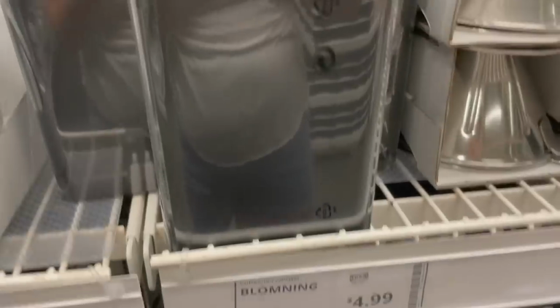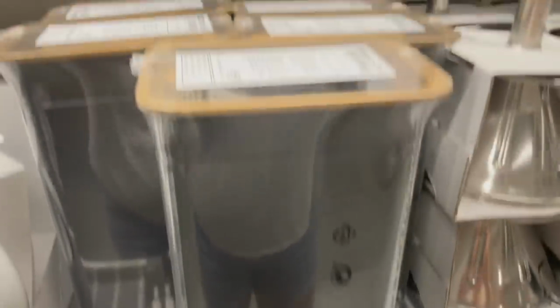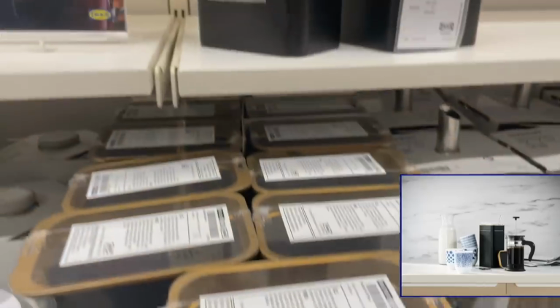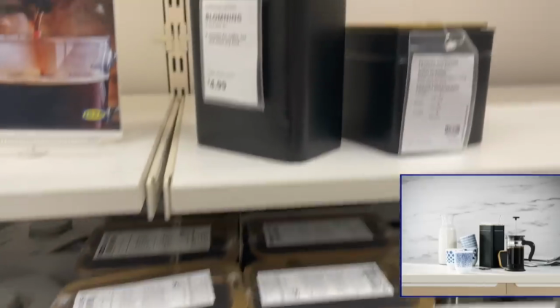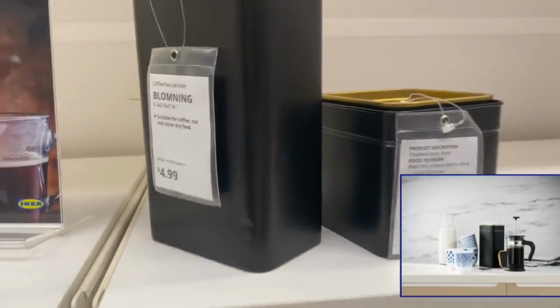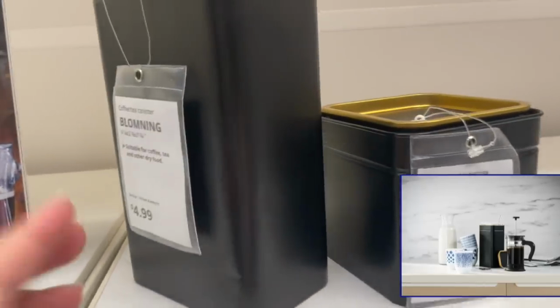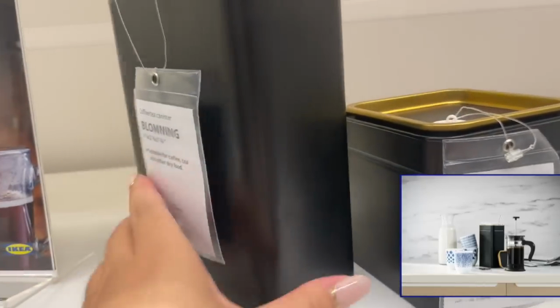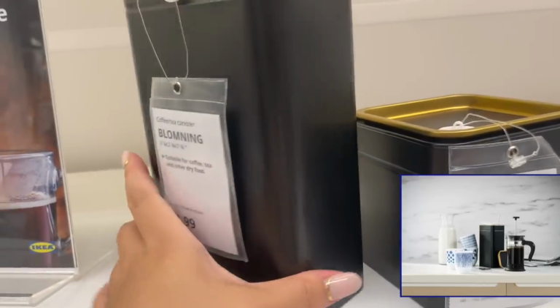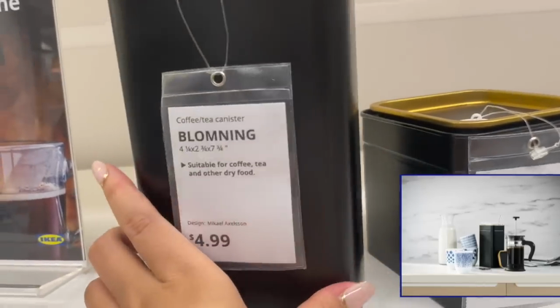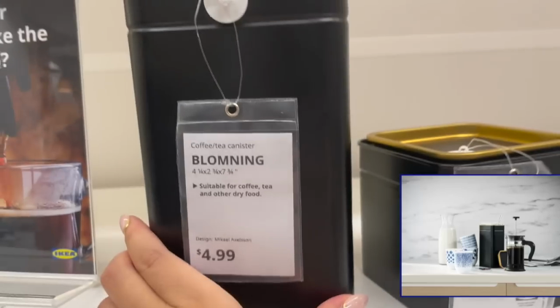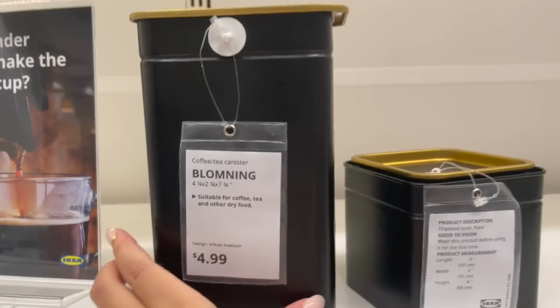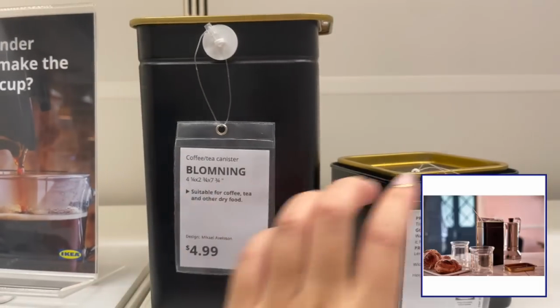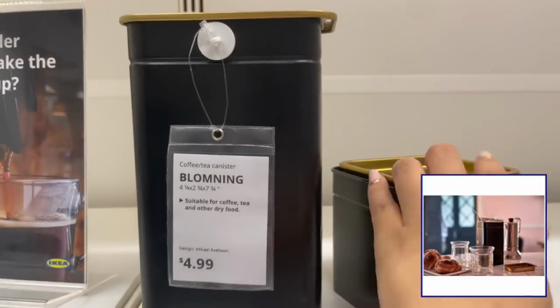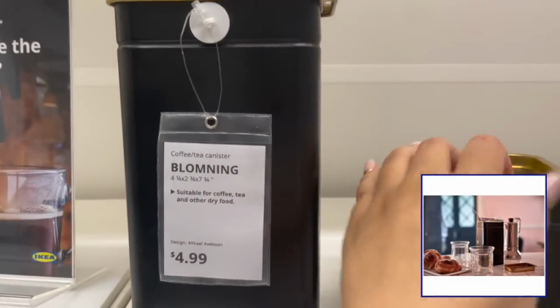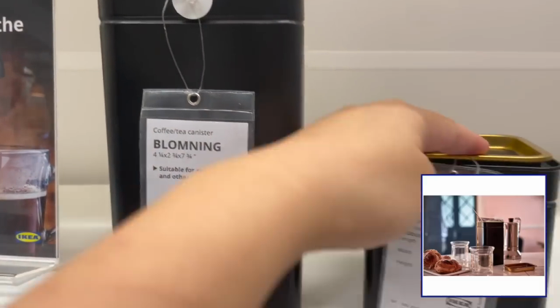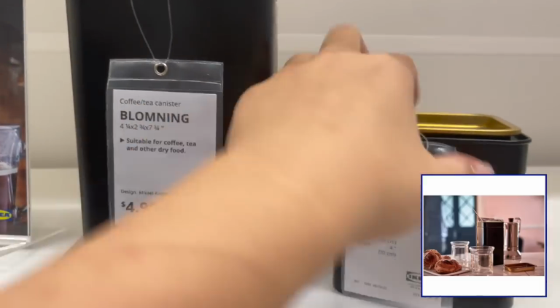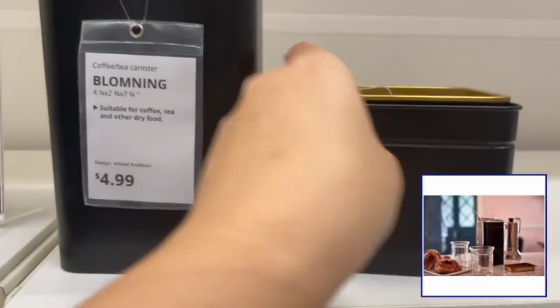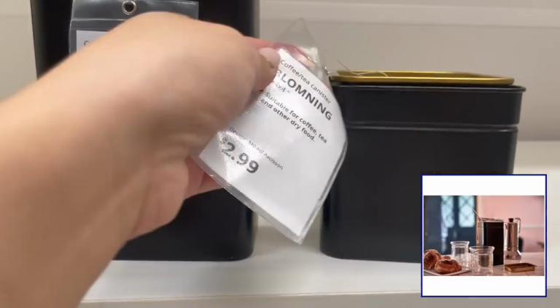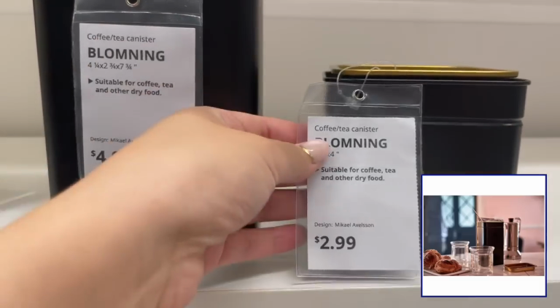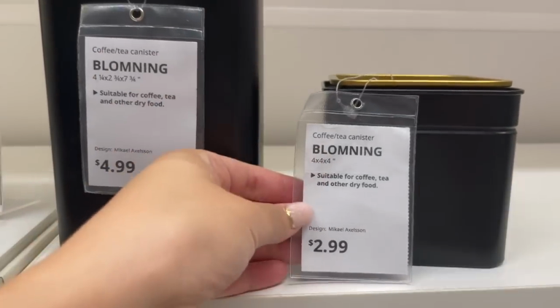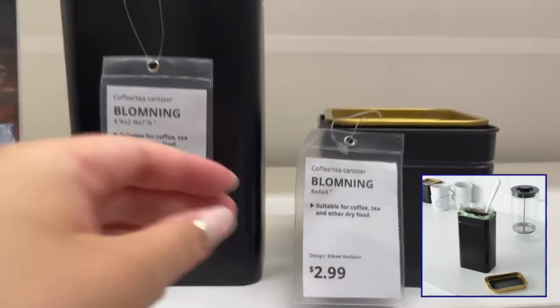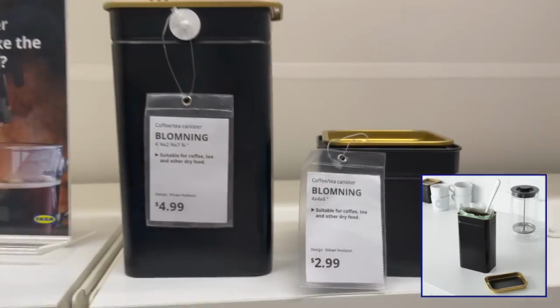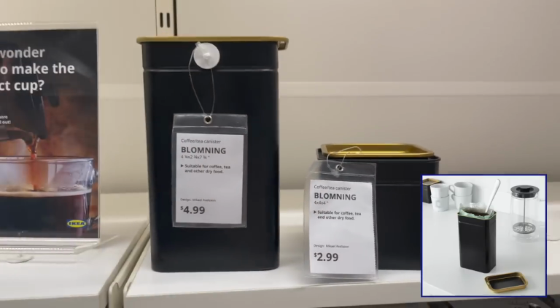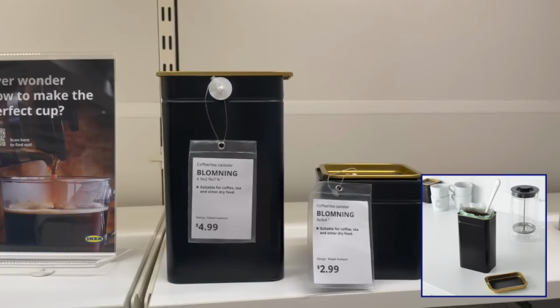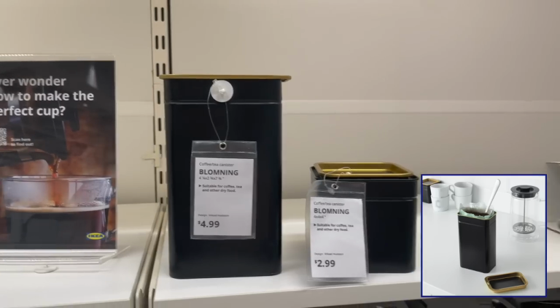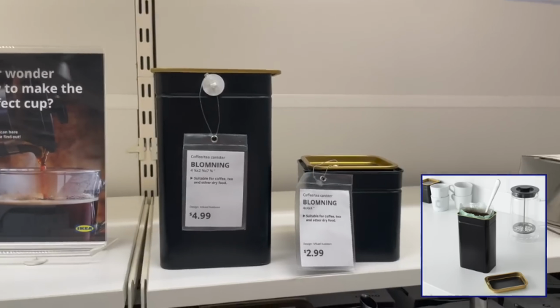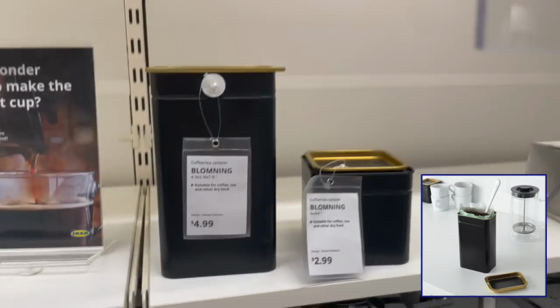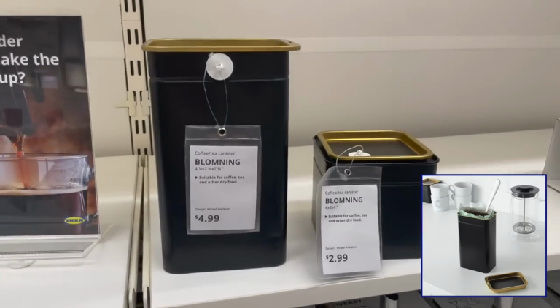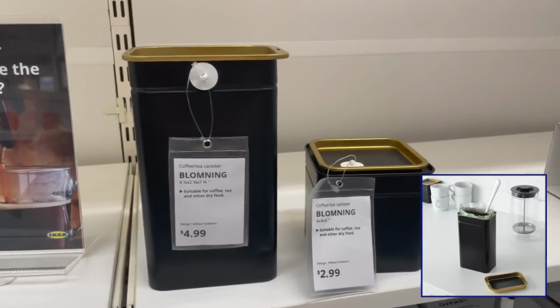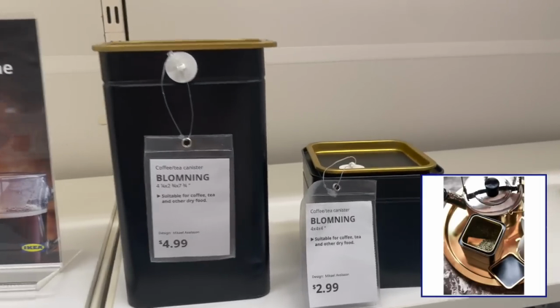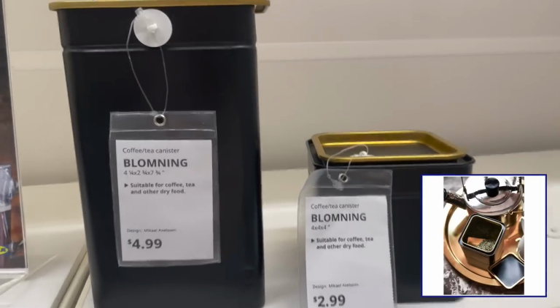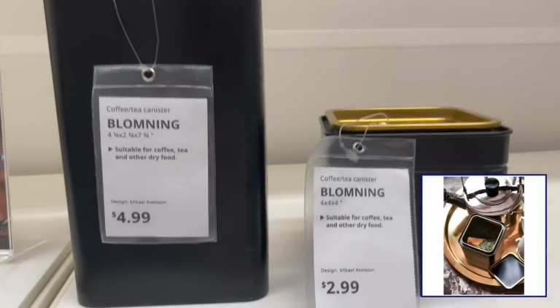These black canisters are great for putting tea and coffee. I've also used them — I got a few of these for my pantry and absolutely love them. The metal tin with lid seals the content inside from air and light so it won't ruin the aromas and taste.